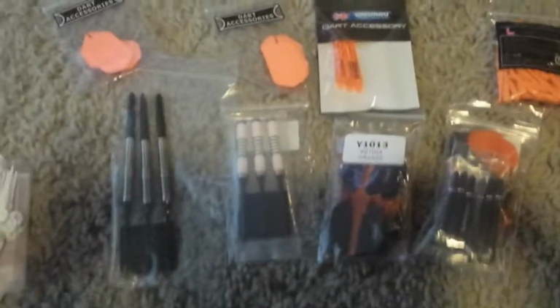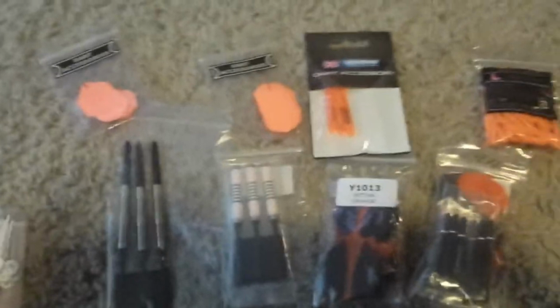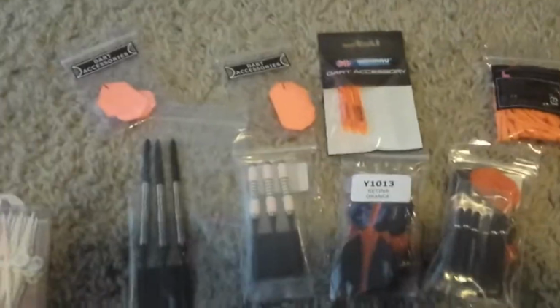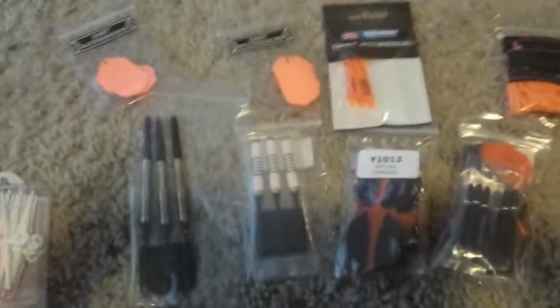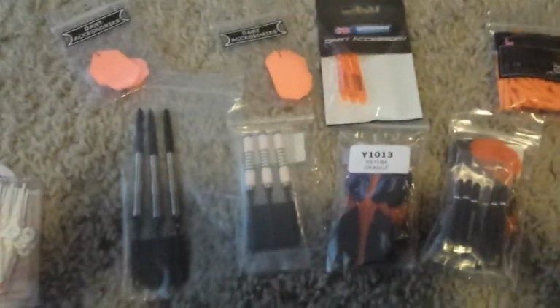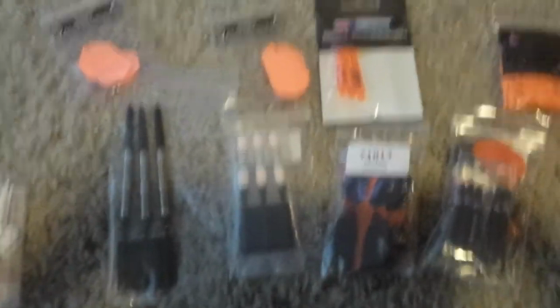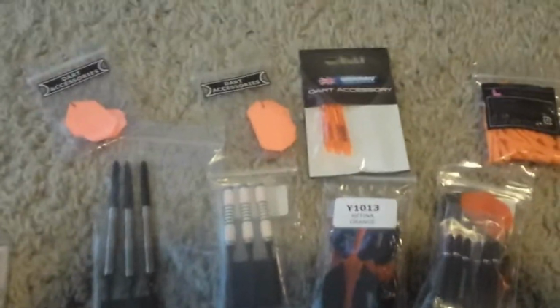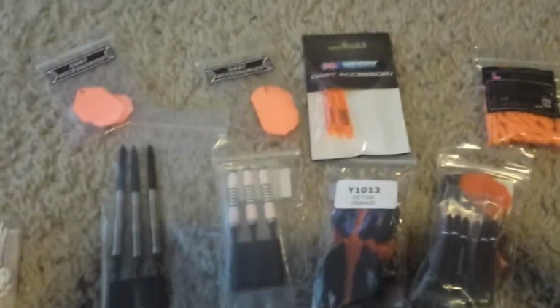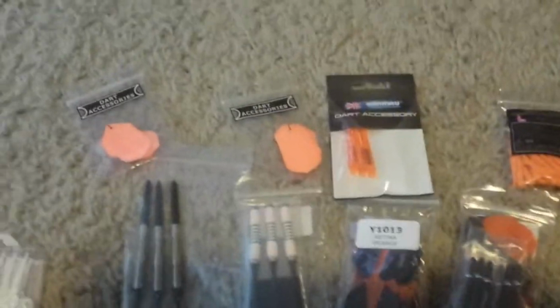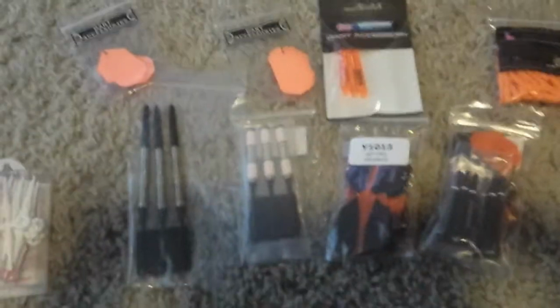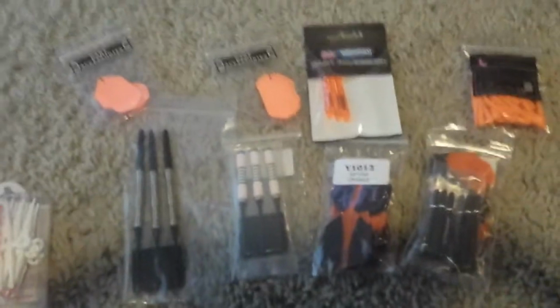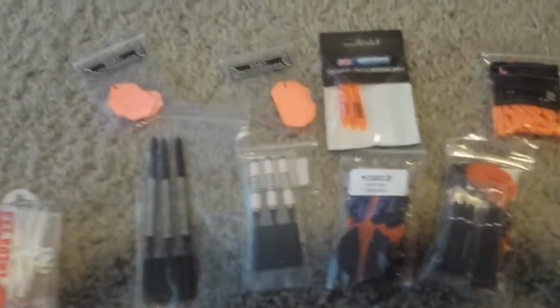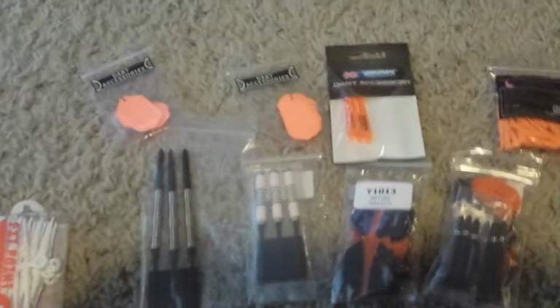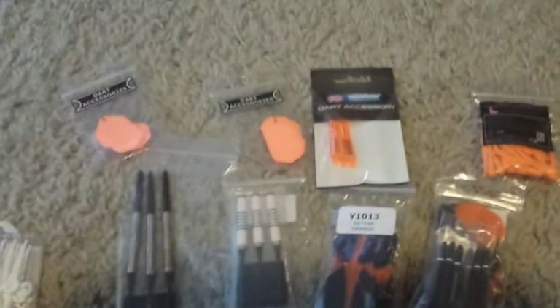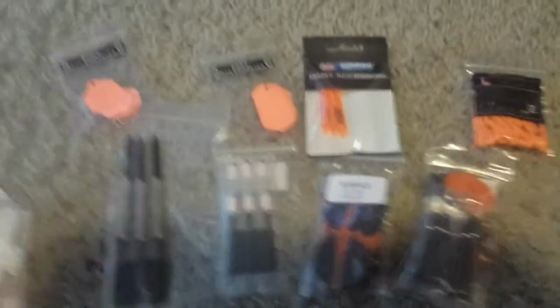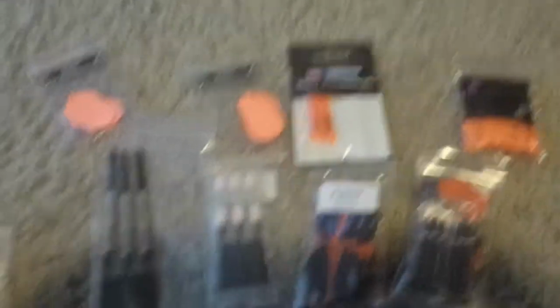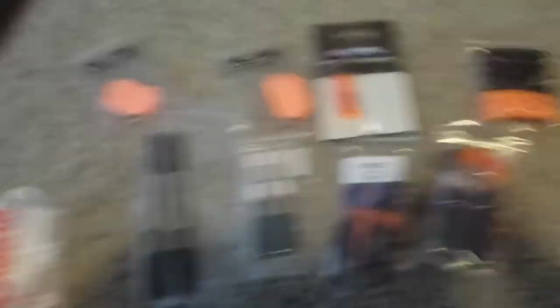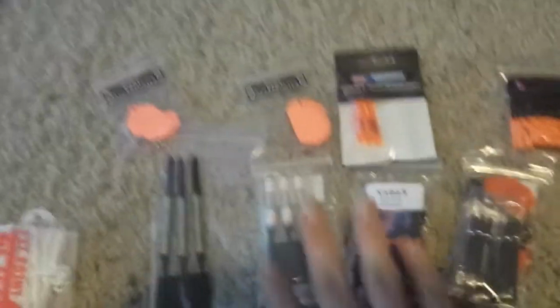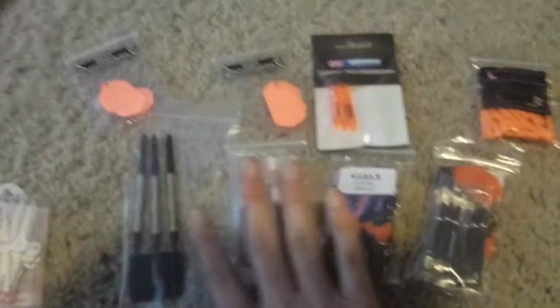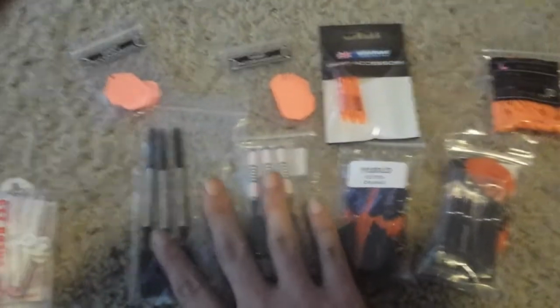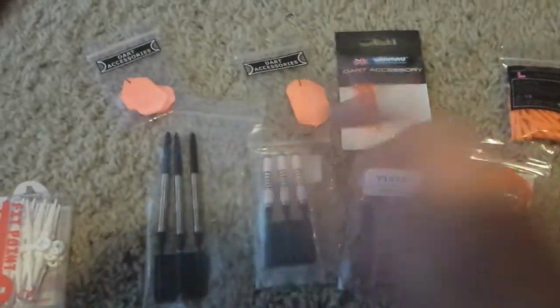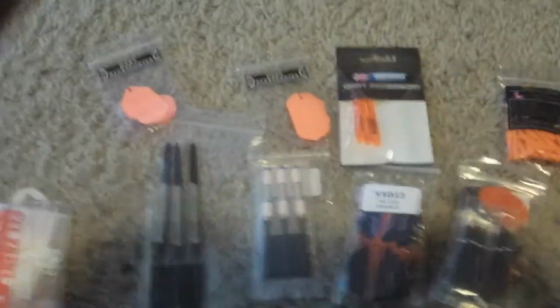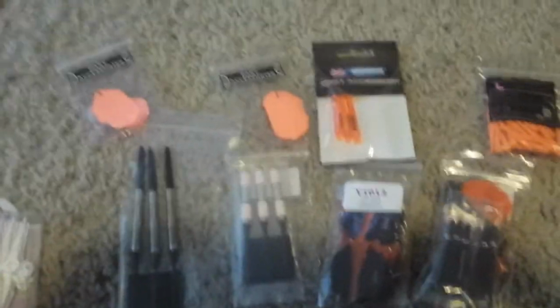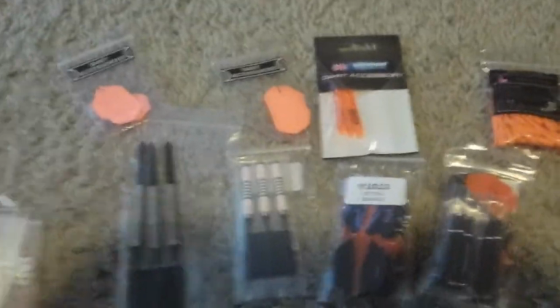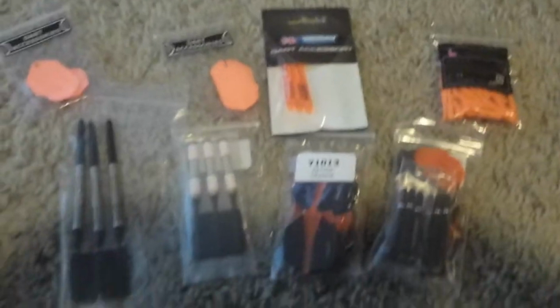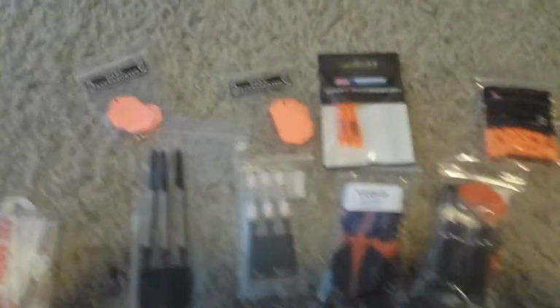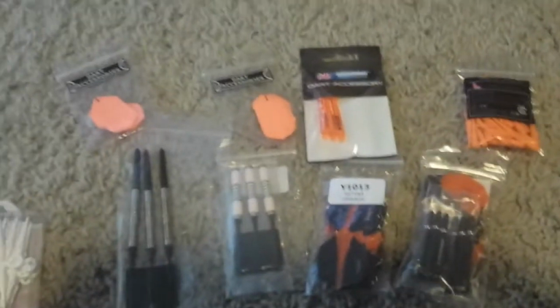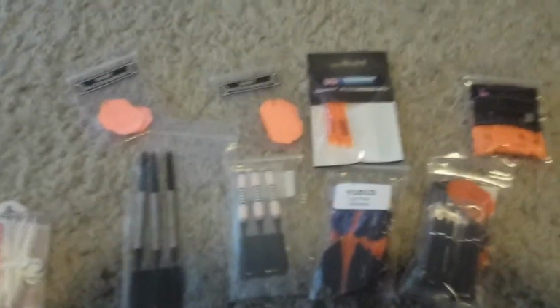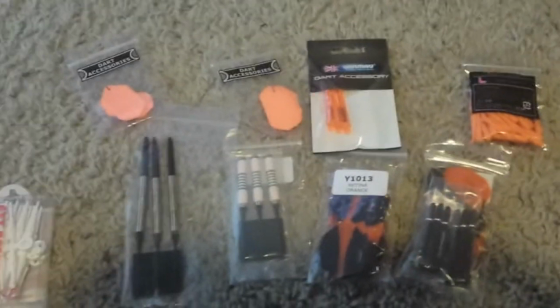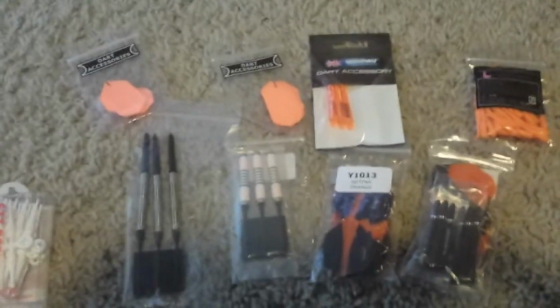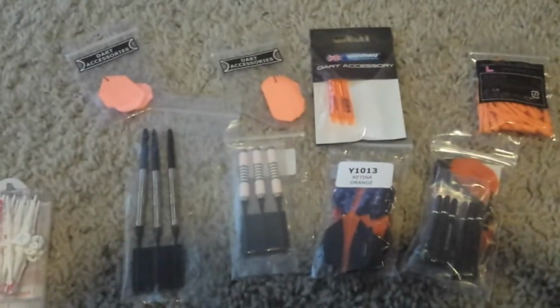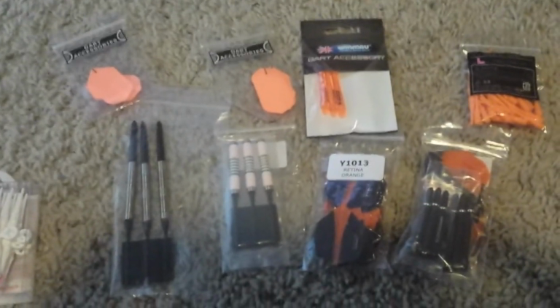I will be practicing with these — I have my board here at the house. I may post a review about these different darts later on. Thanks for watching this unboxing video. Bye-bye.